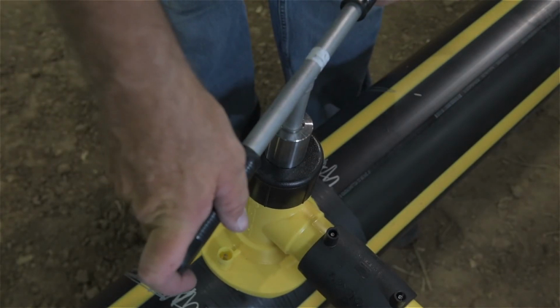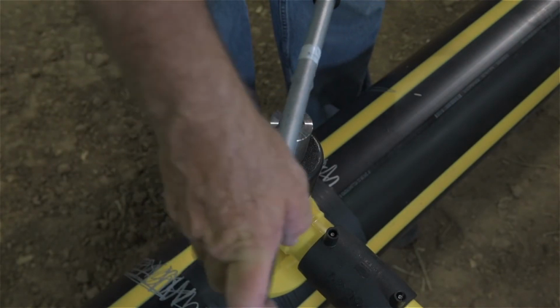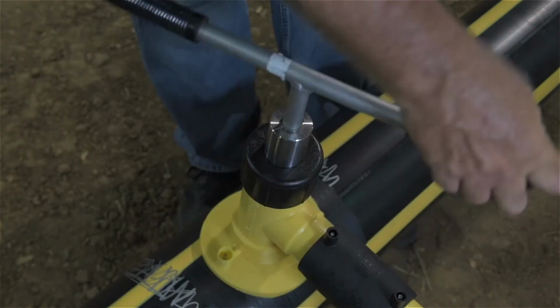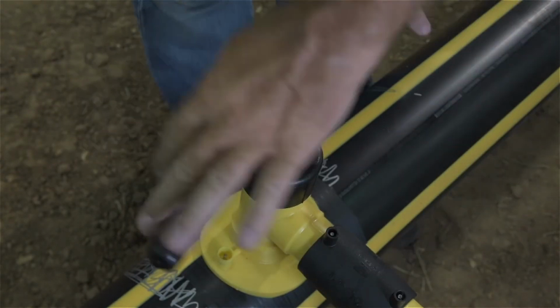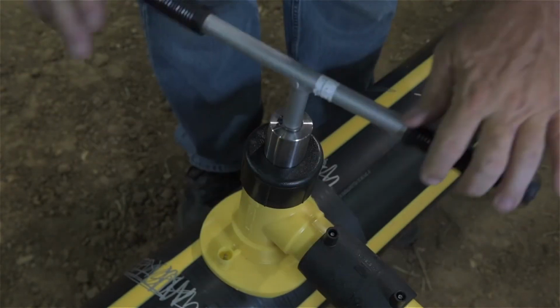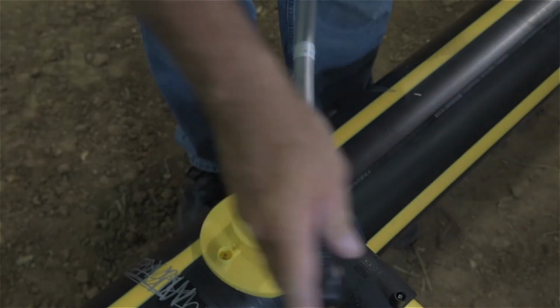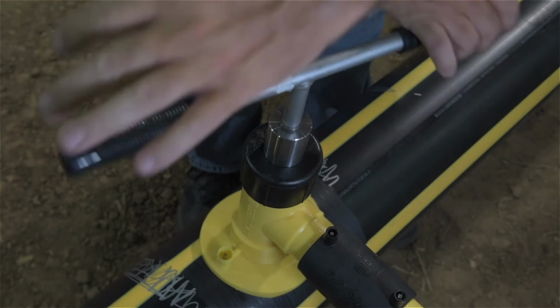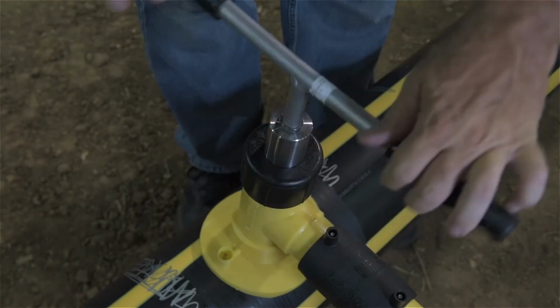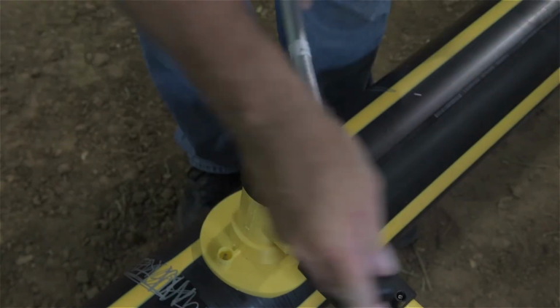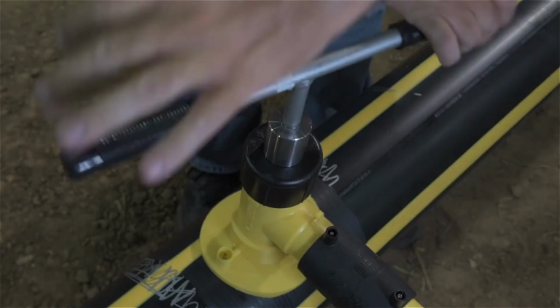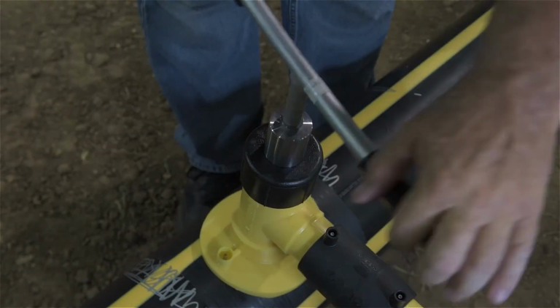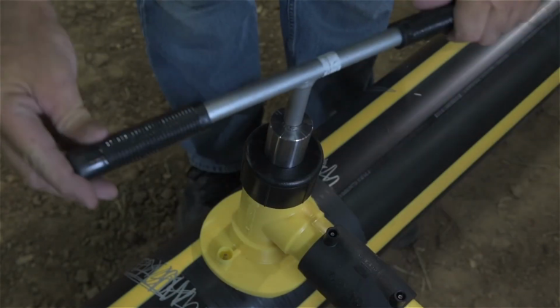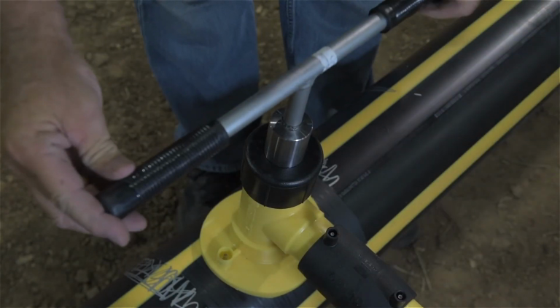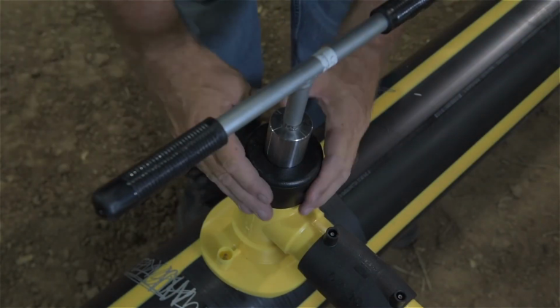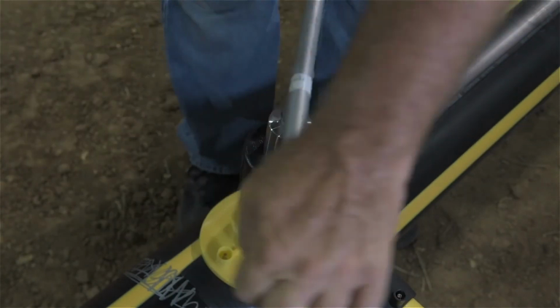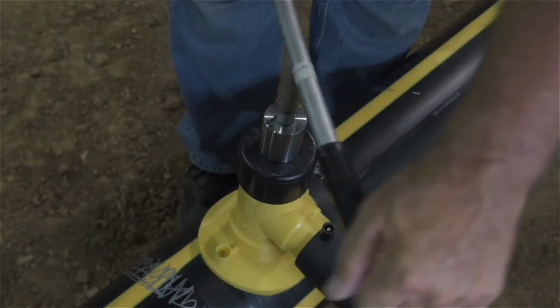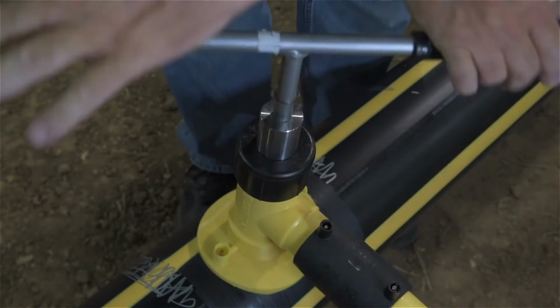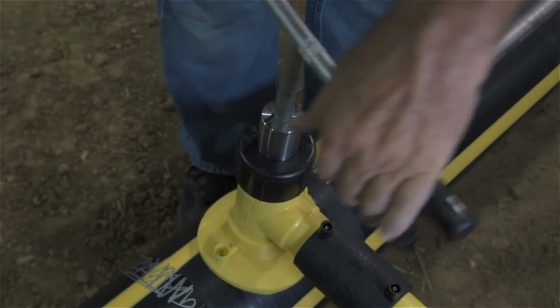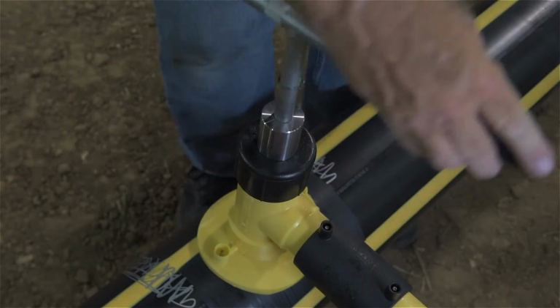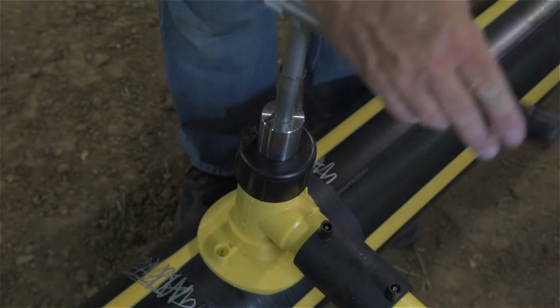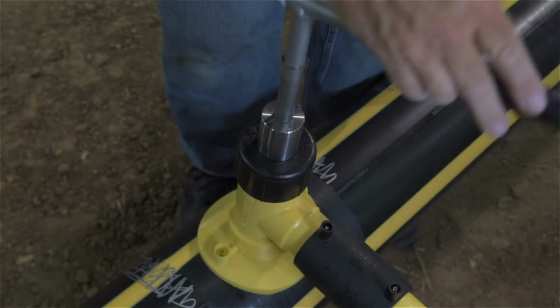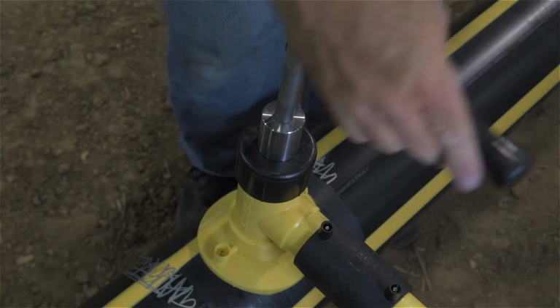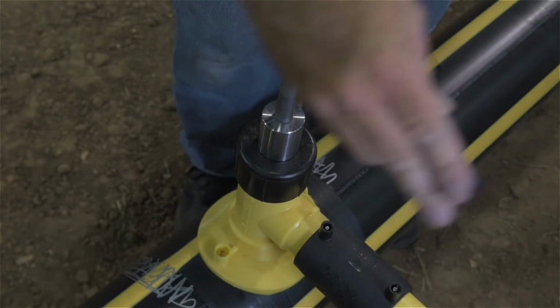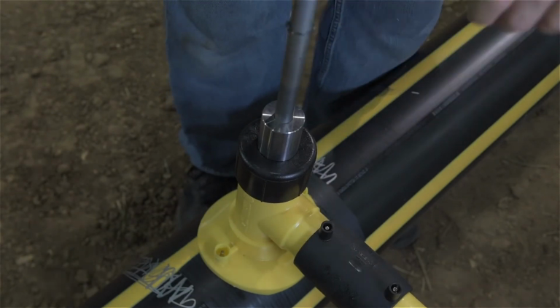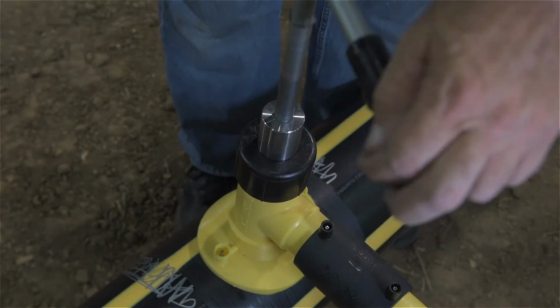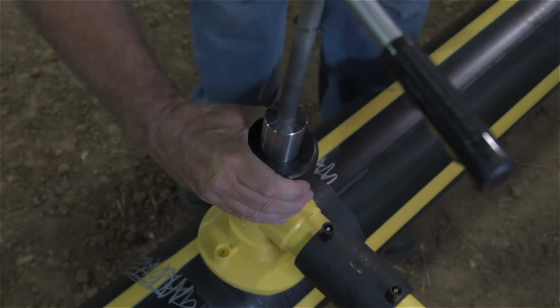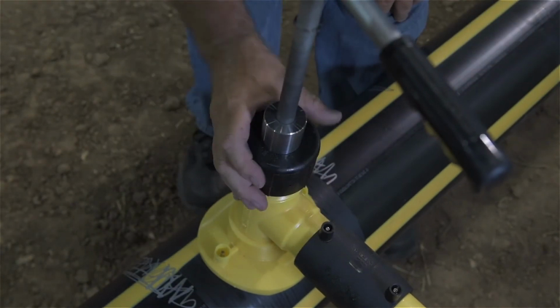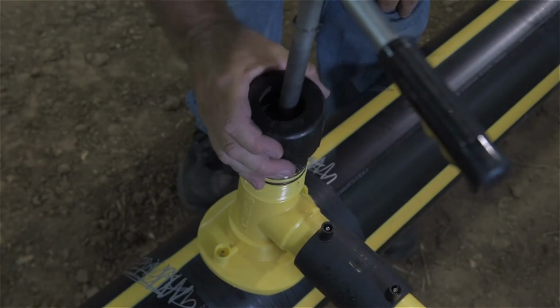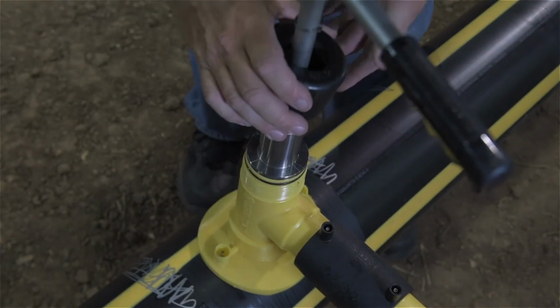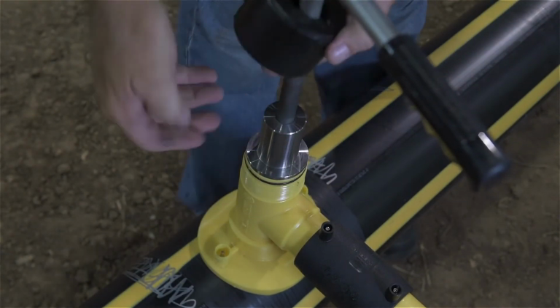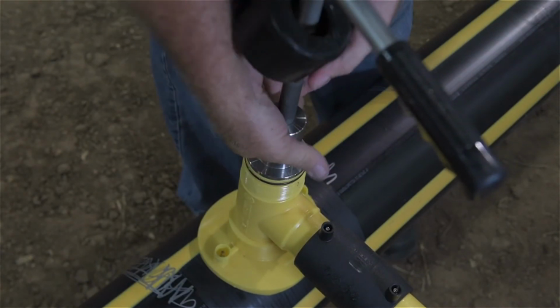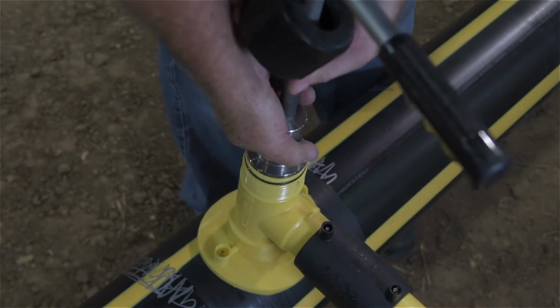Reverse the tool, turning it counterclockwise until the cutter is seated against the IDO ring on the tower. If at any point the cap backs off while reversing the tool, re-tighten it before proceeding.